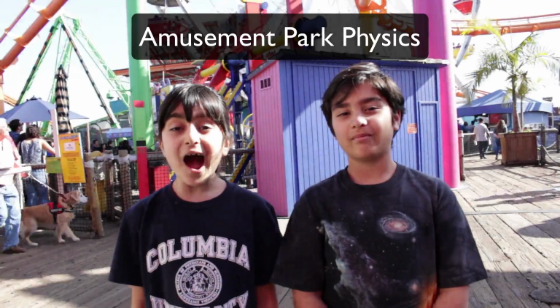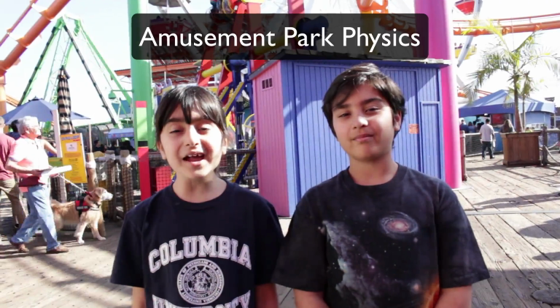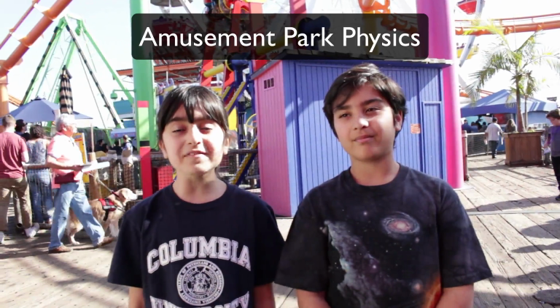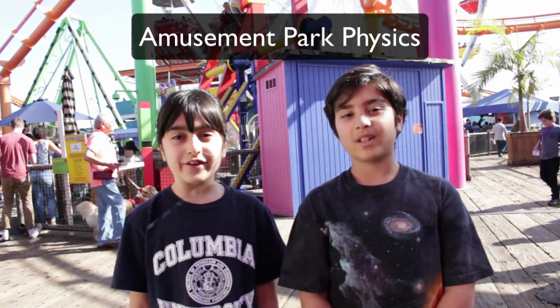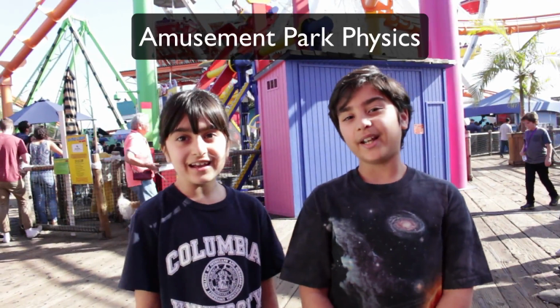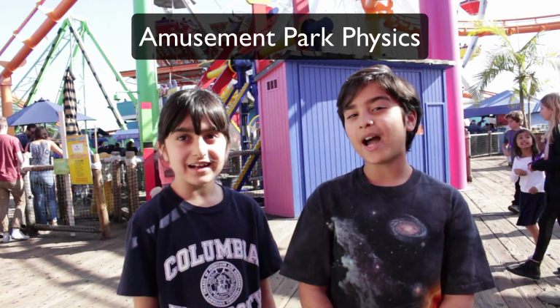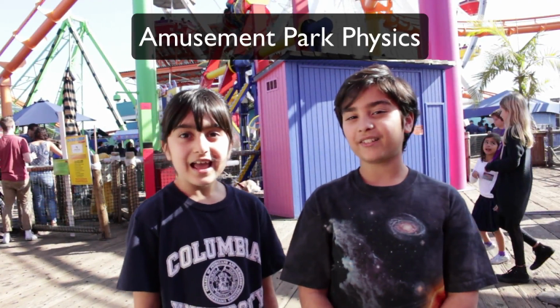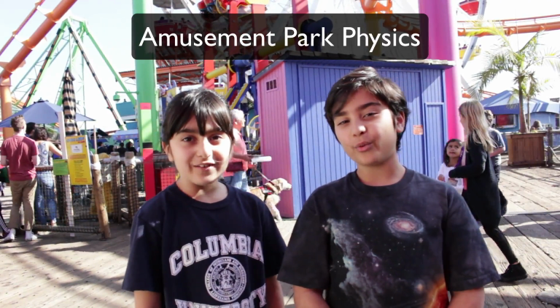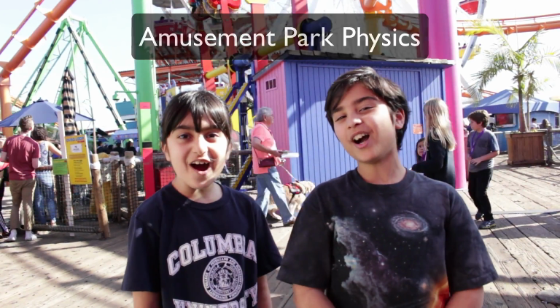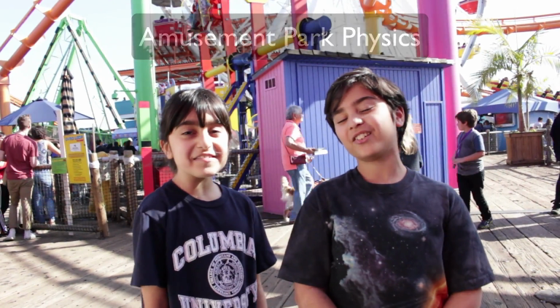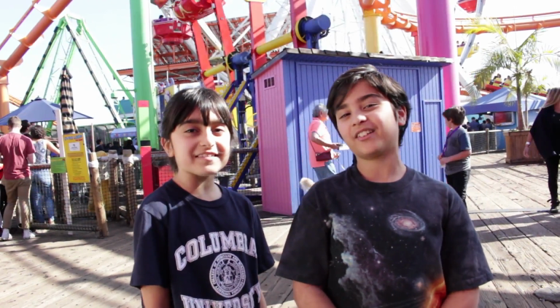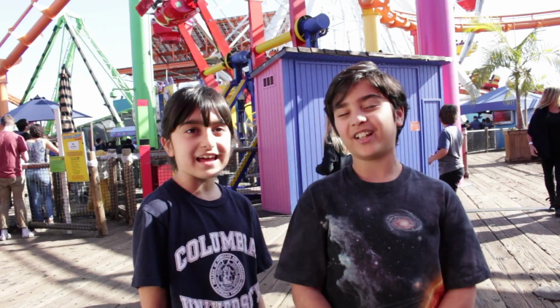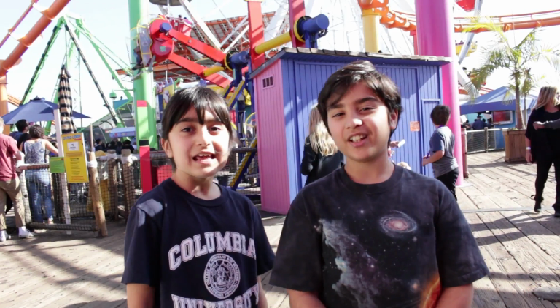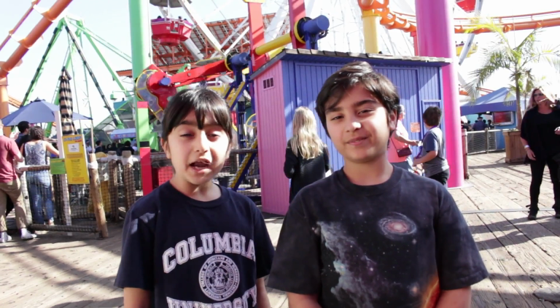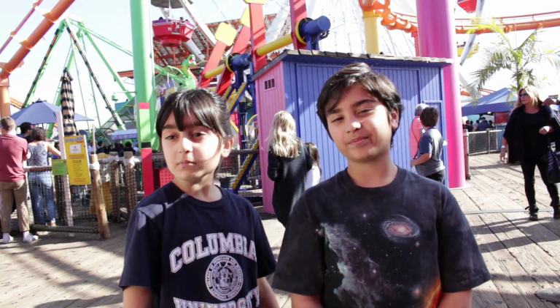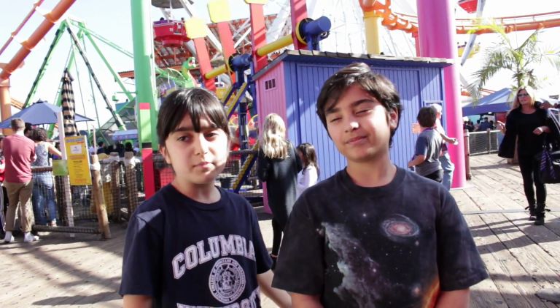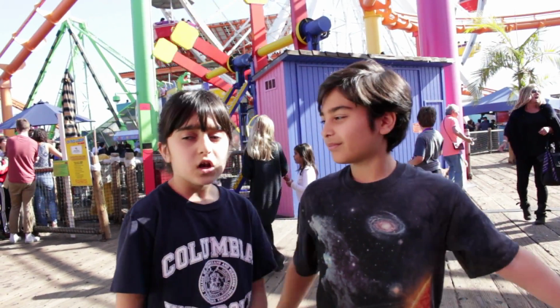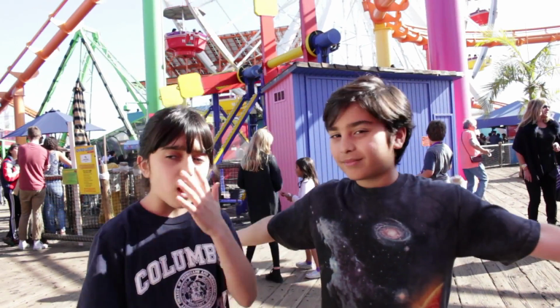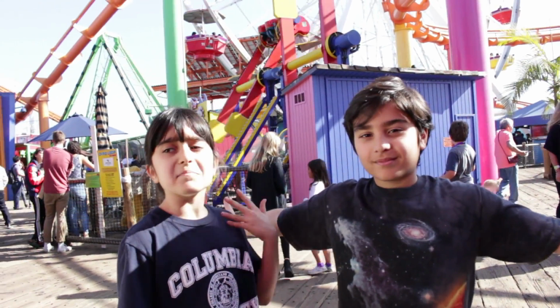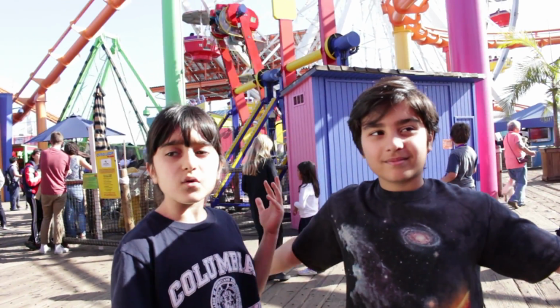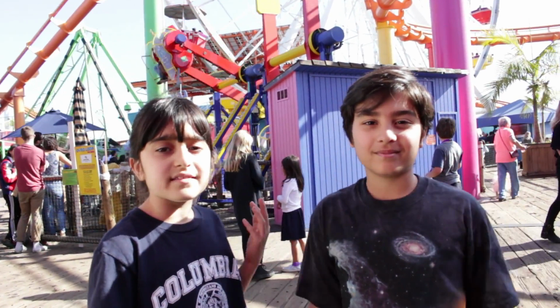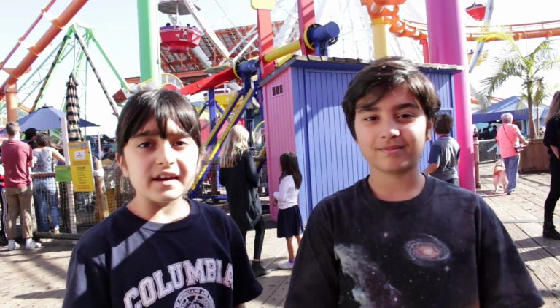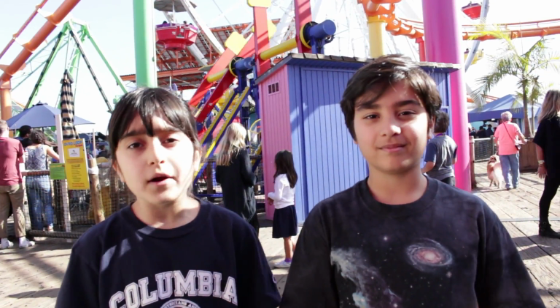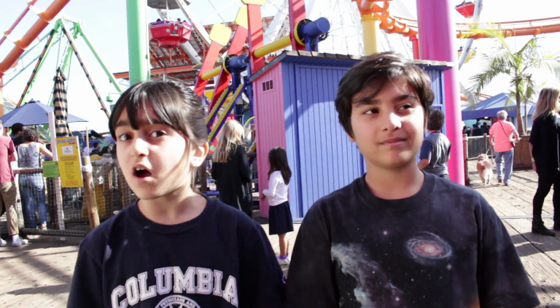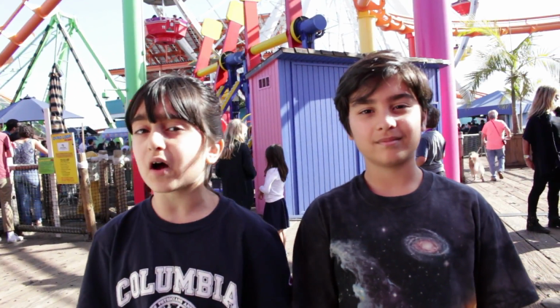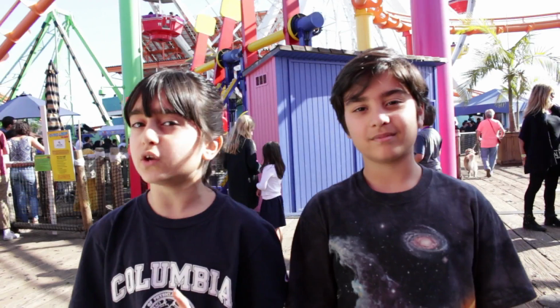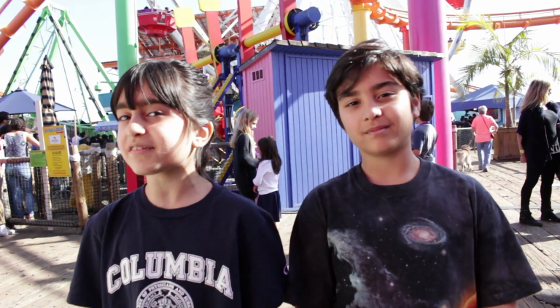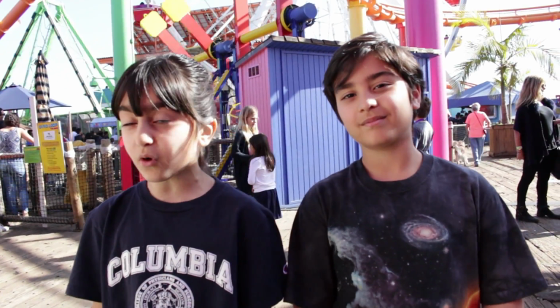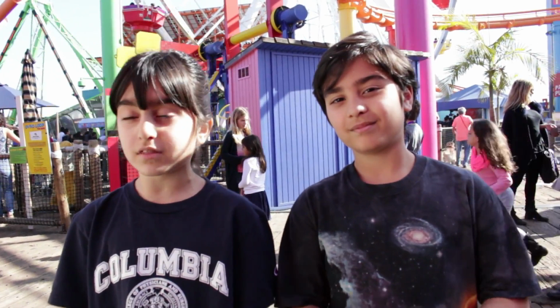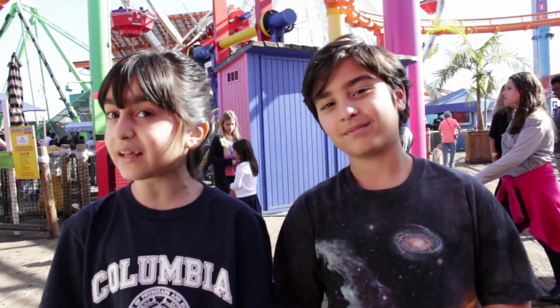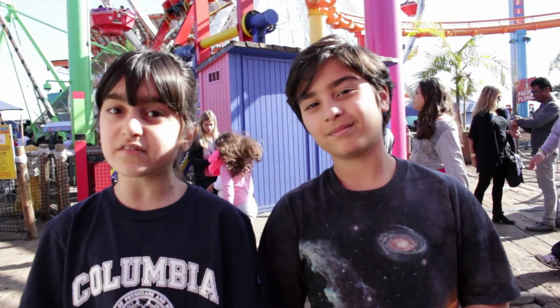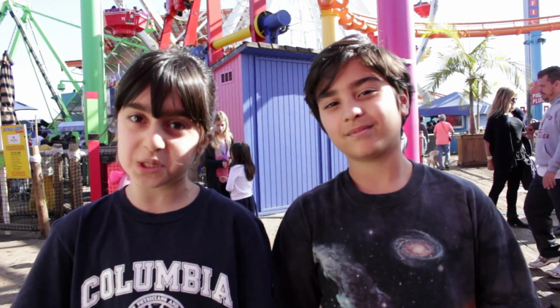Hi, I'm Sophie. And I'm Alex. And we are the Science Kids. Today we're in the park. Look at all these amazing rides. Today we're going to talk about Newton's three laws of motion.